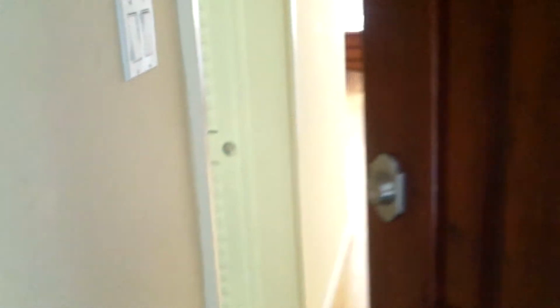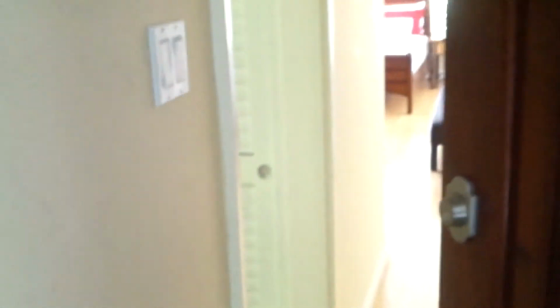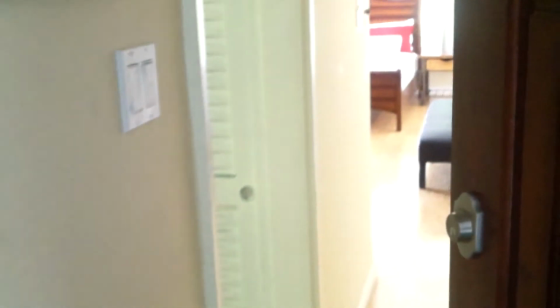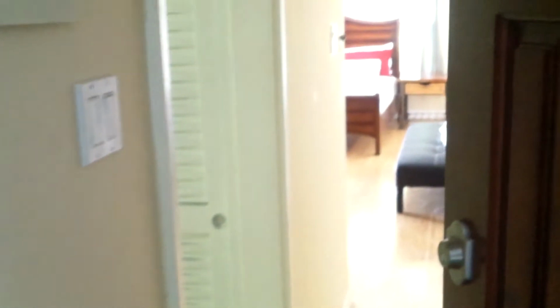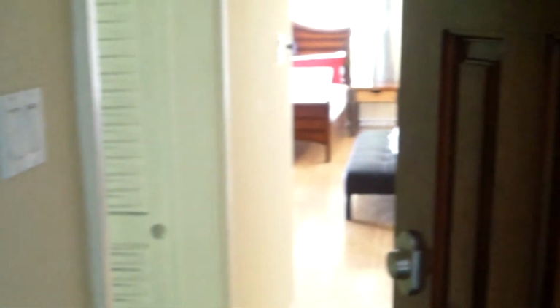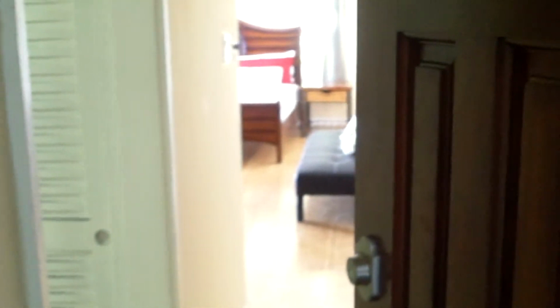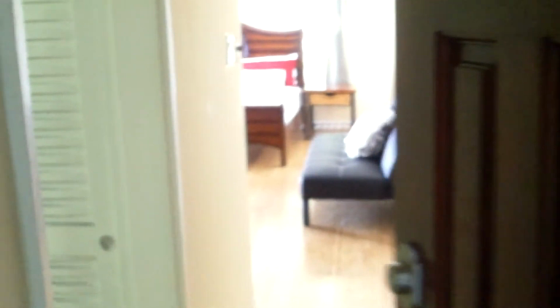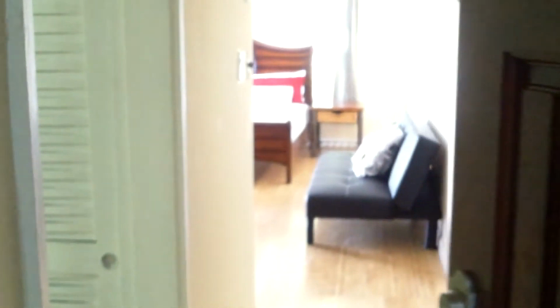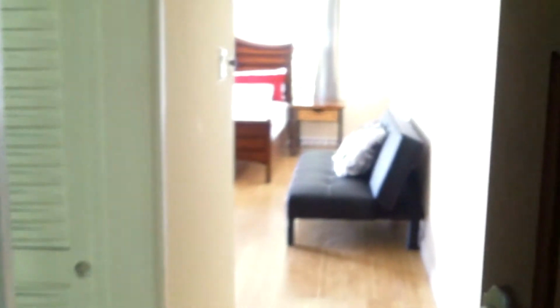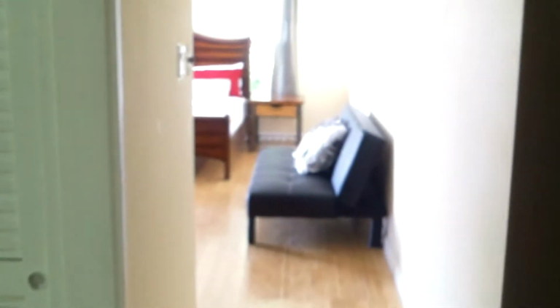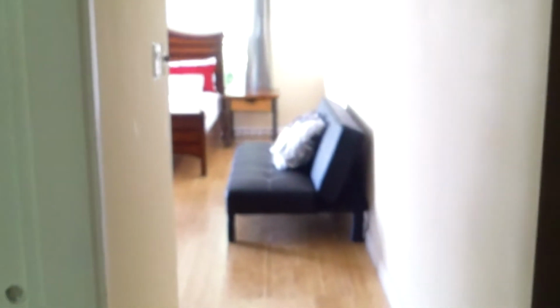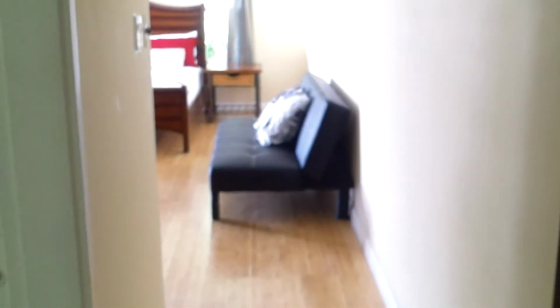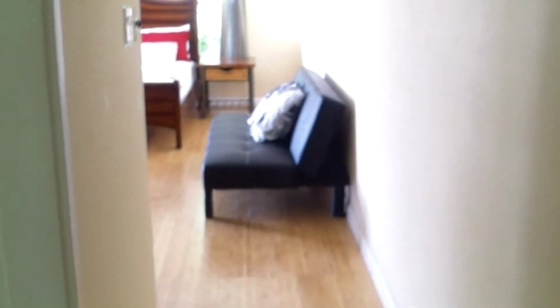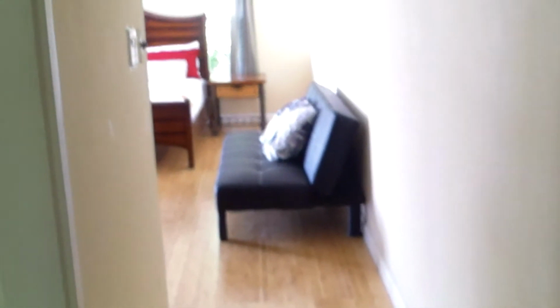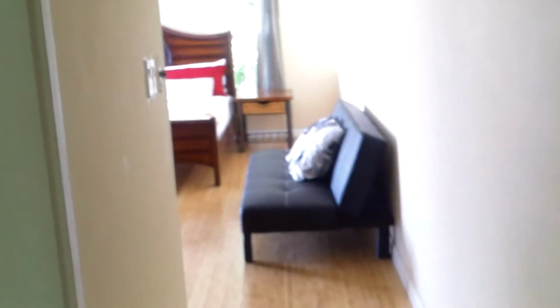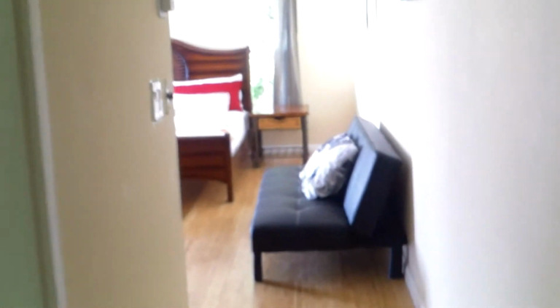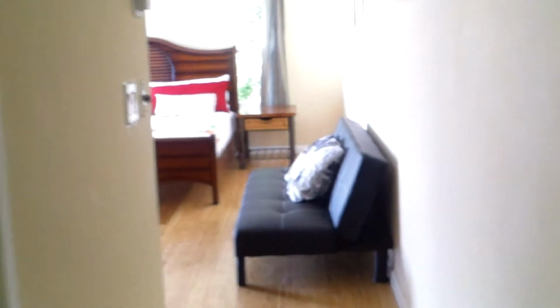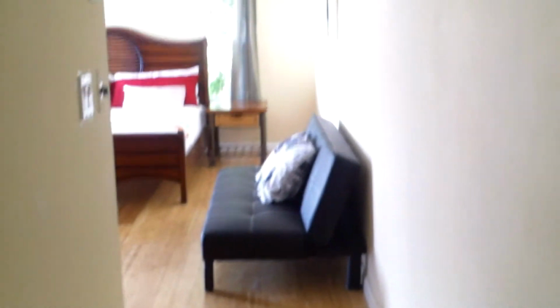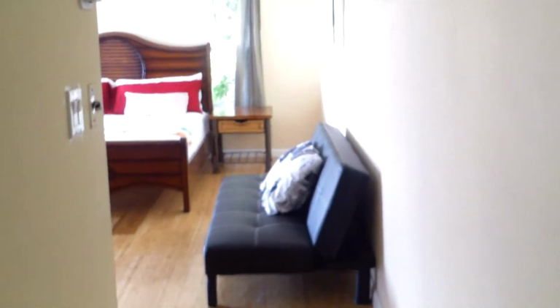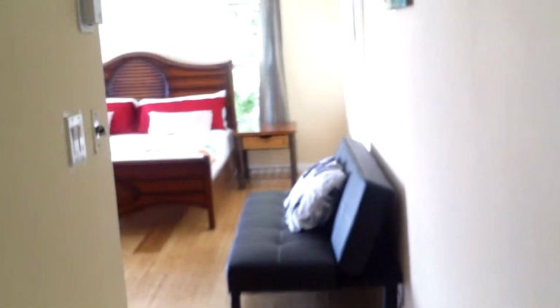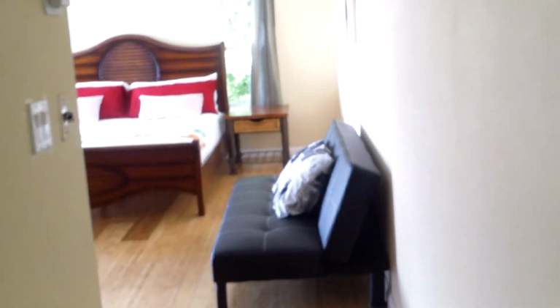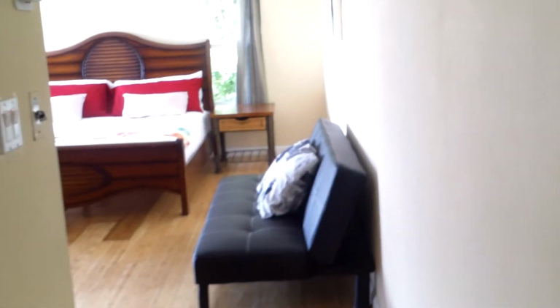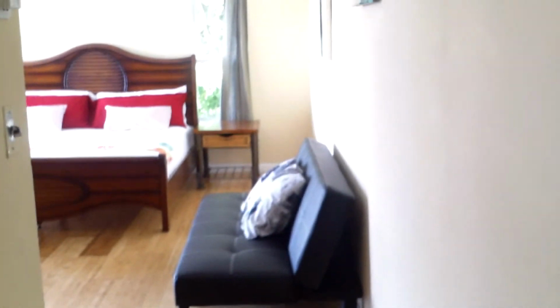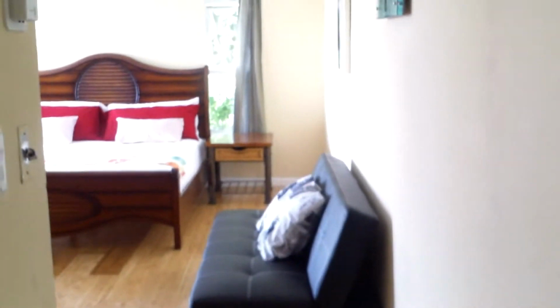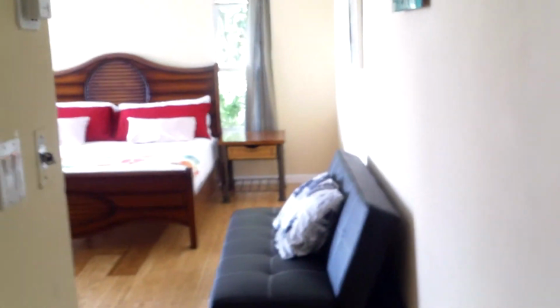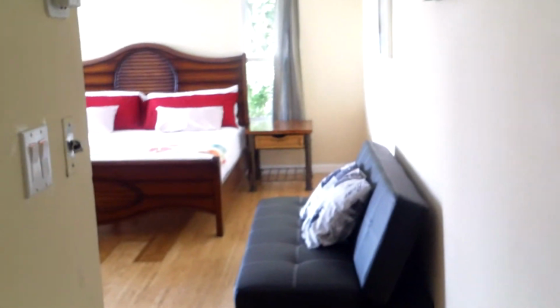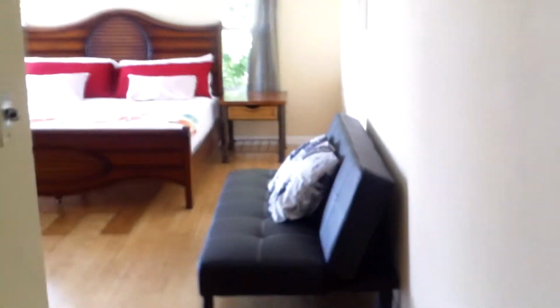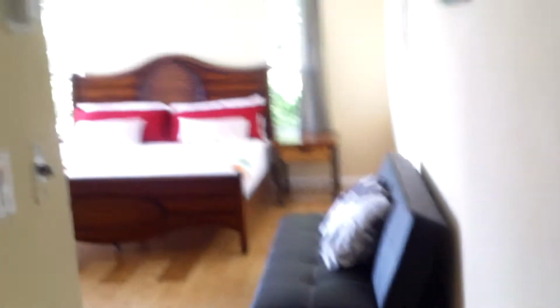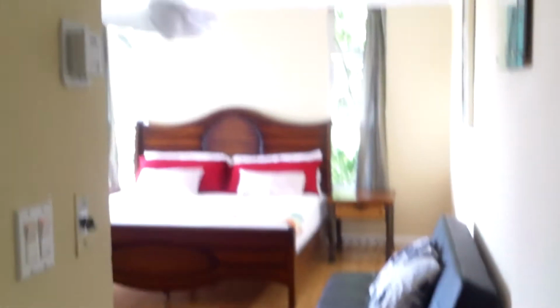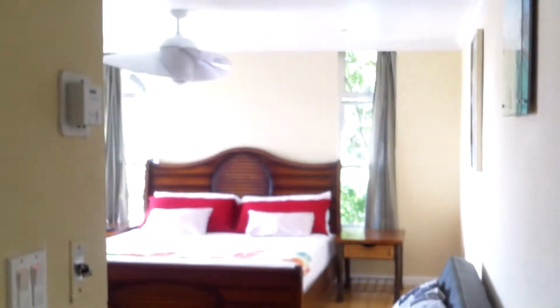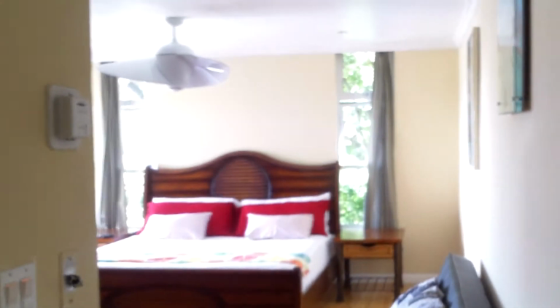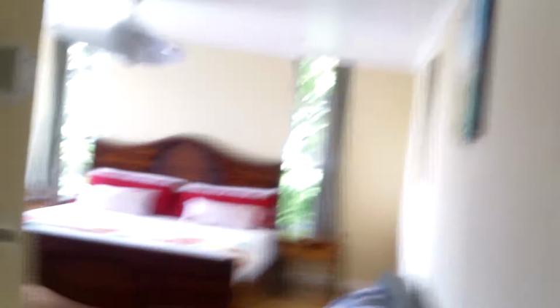Welcome to 508 Montego Bay Club apartments. It's a condo on the beach with a pool.